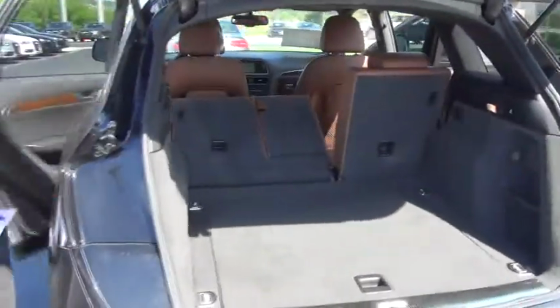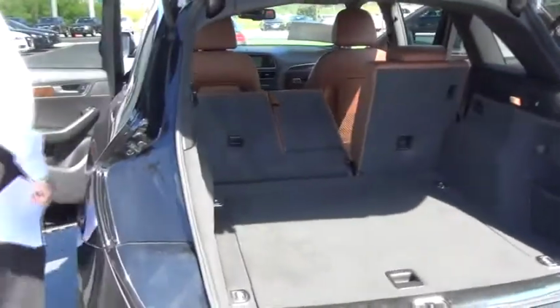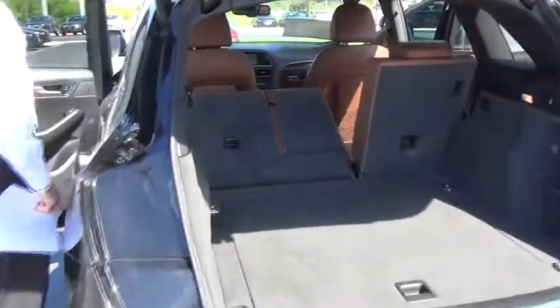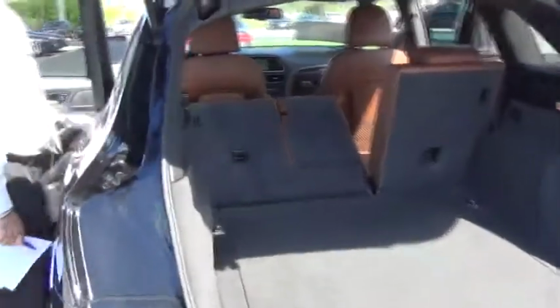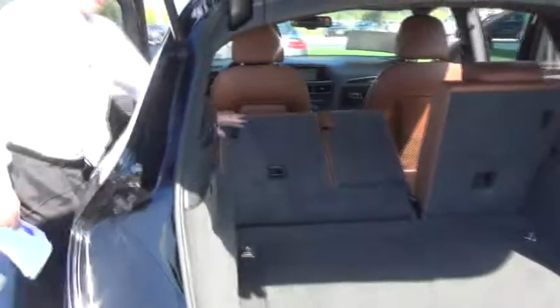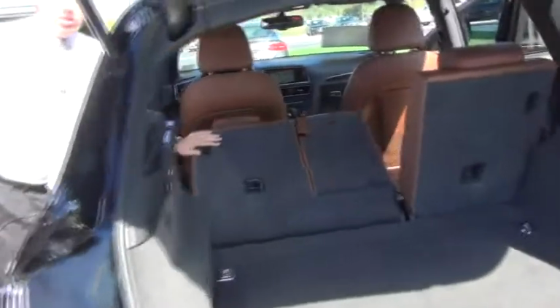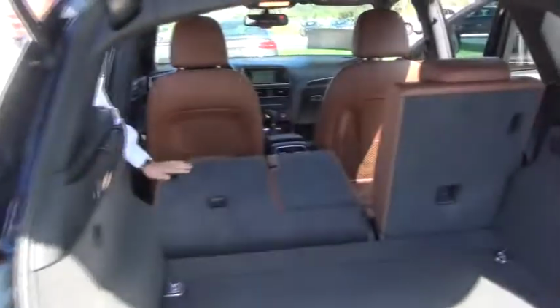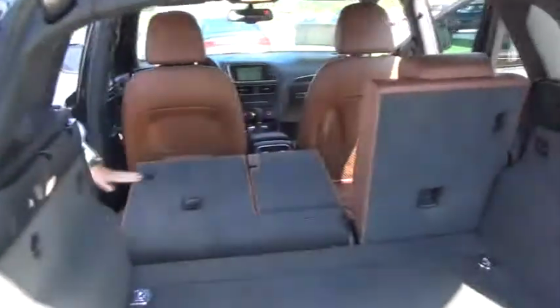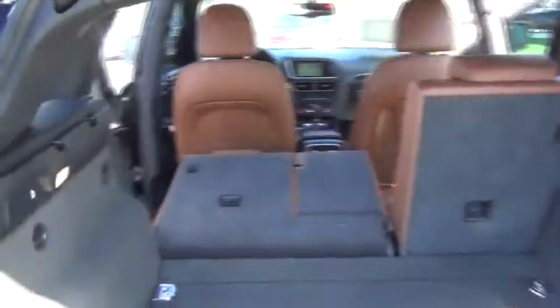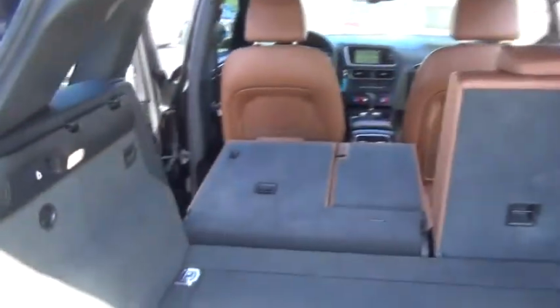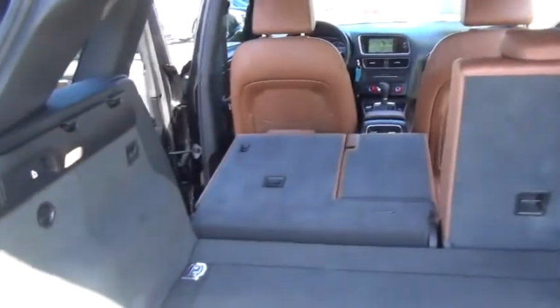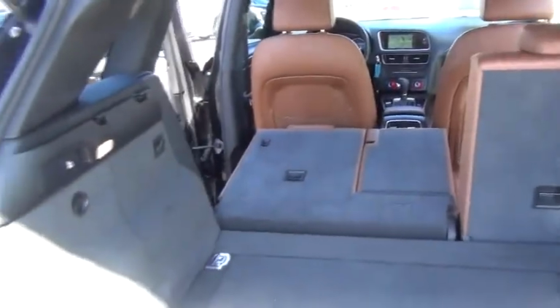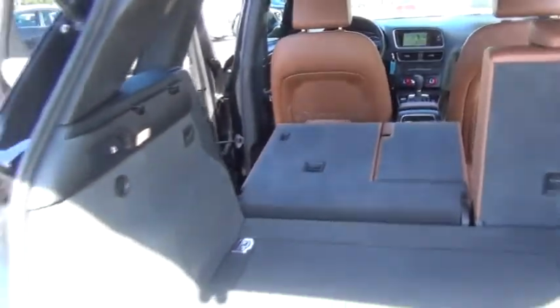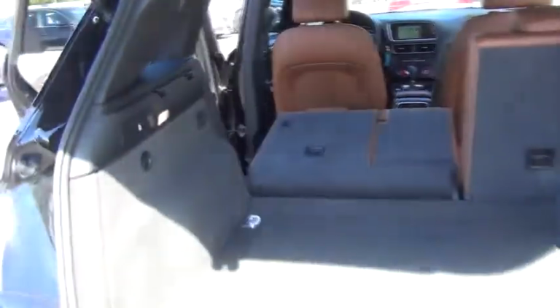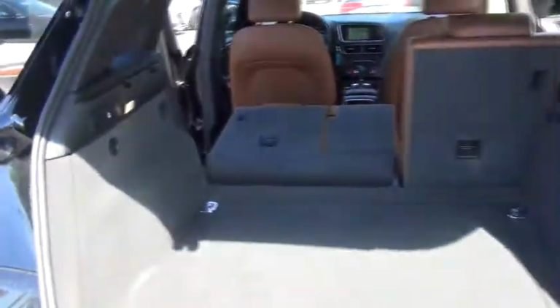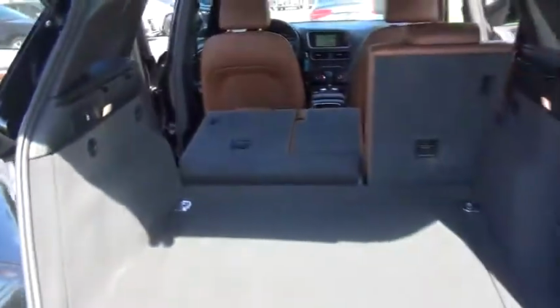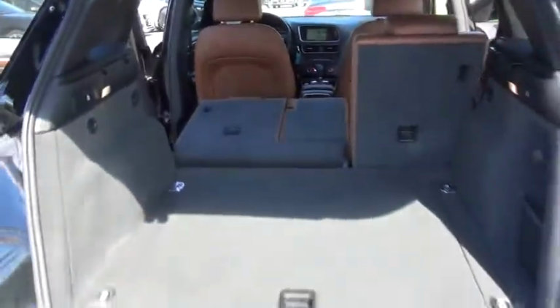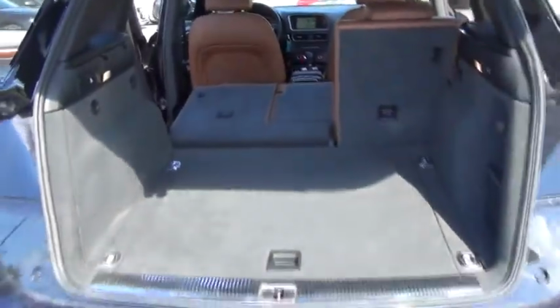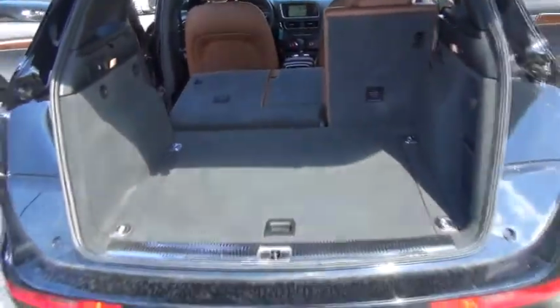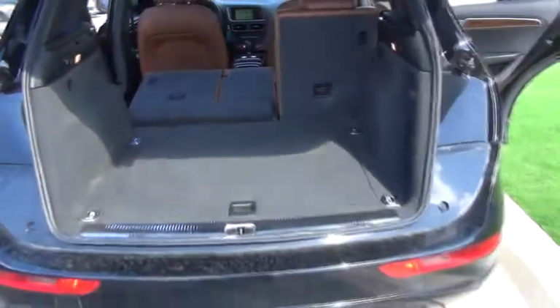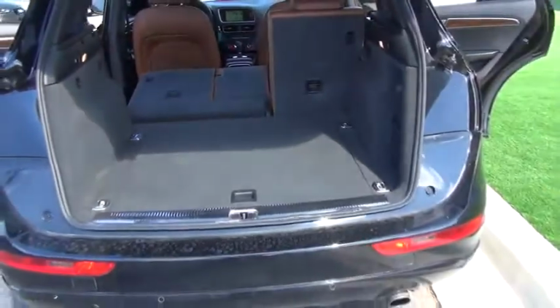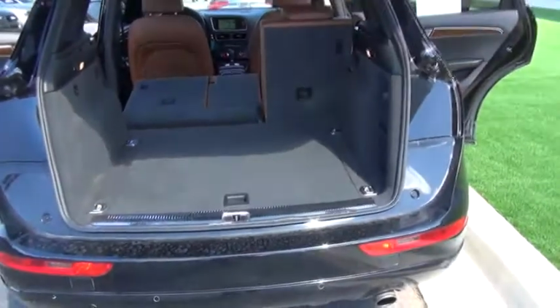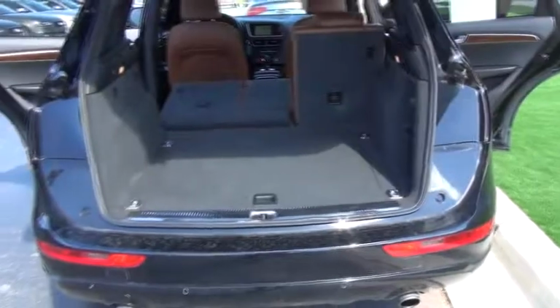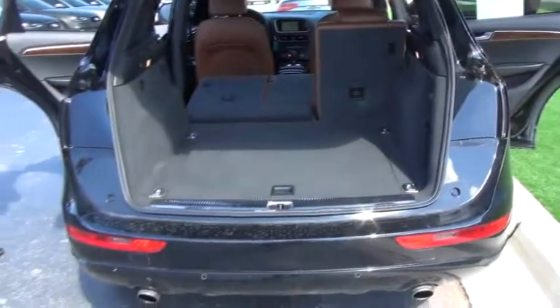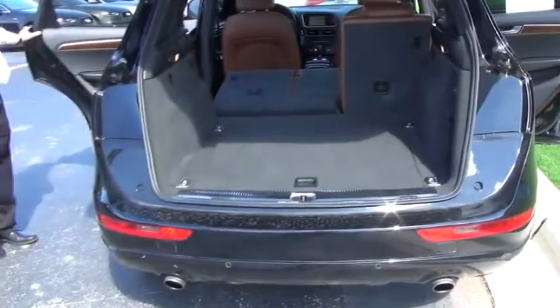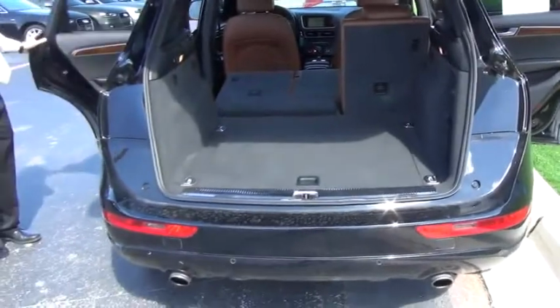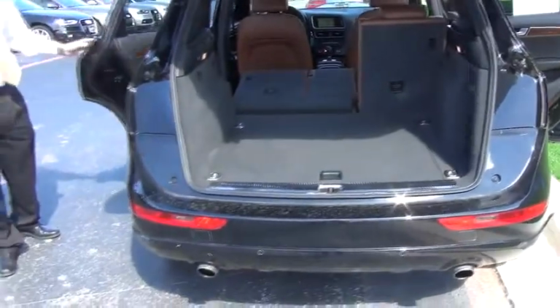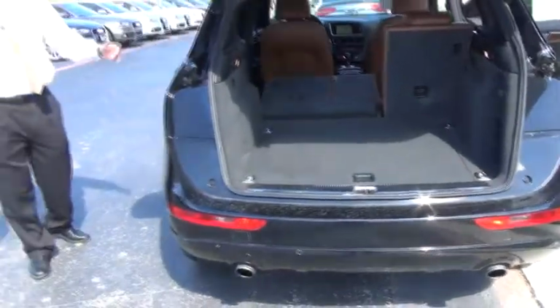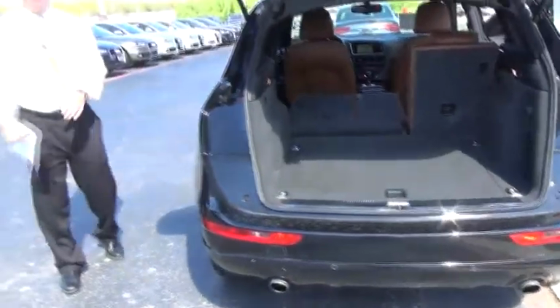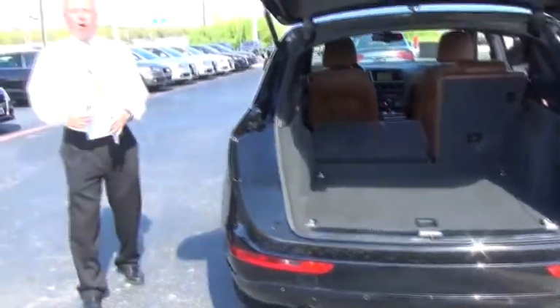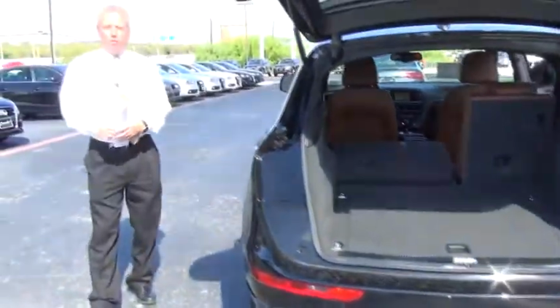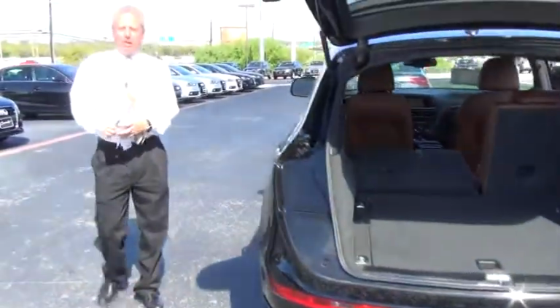This car is going to be sold certified, so you're going to have a six-year, 100,000-mile warranty from when the car is brand new. Special financing is also available.